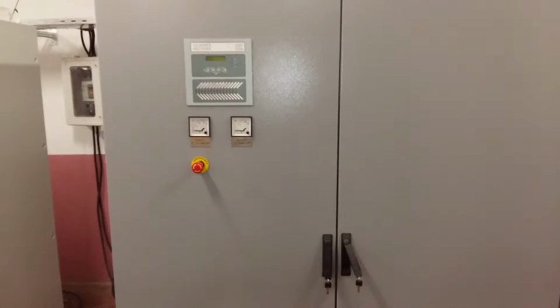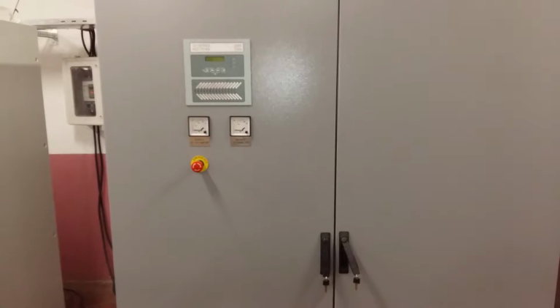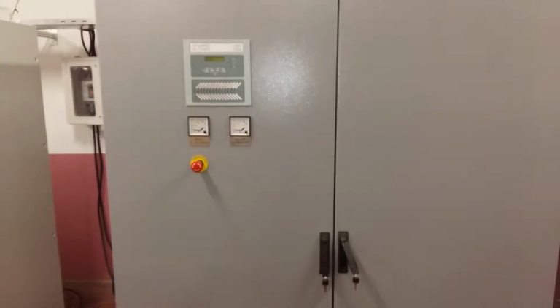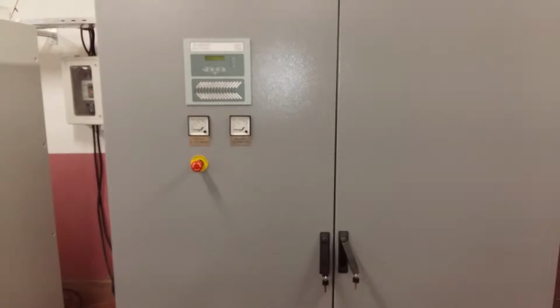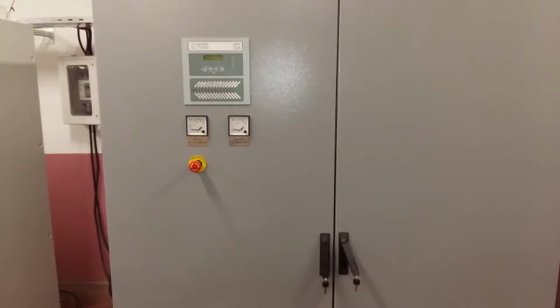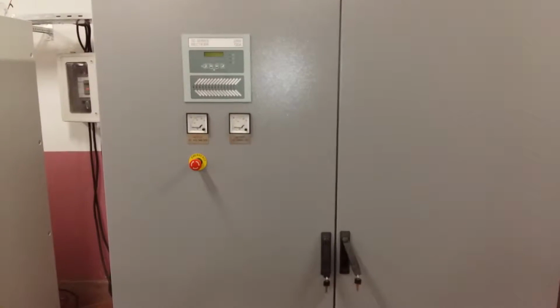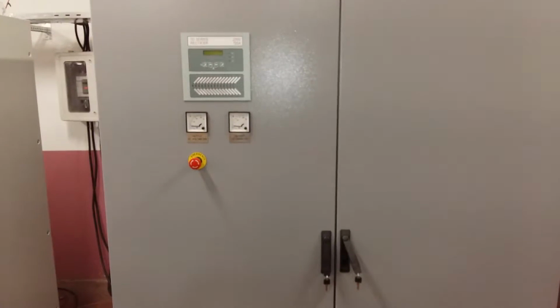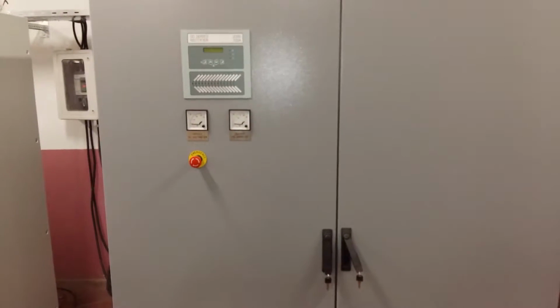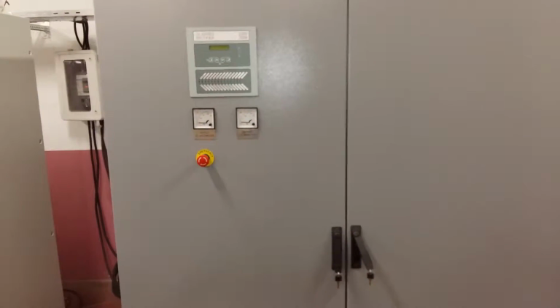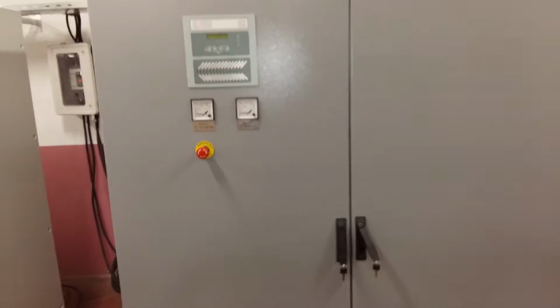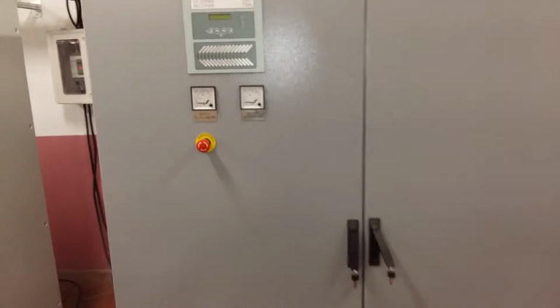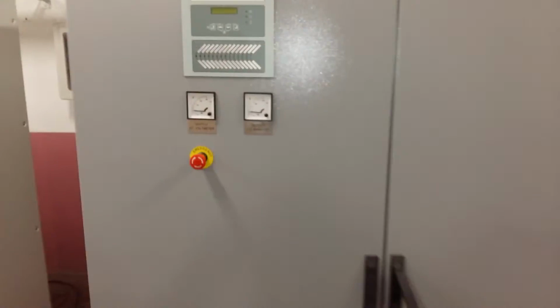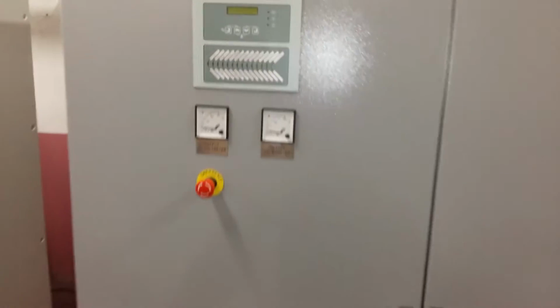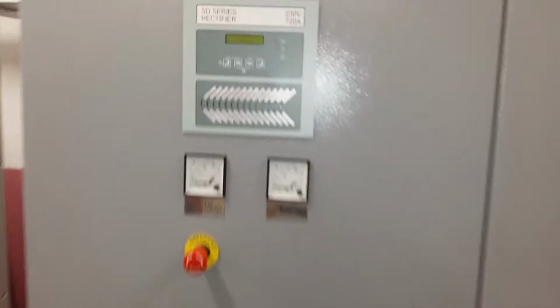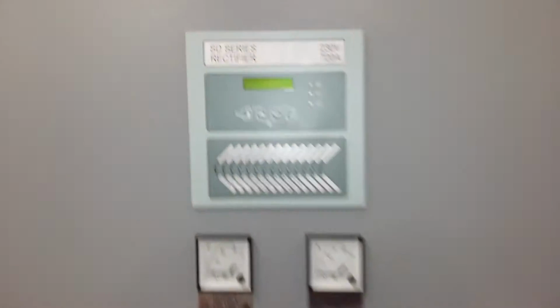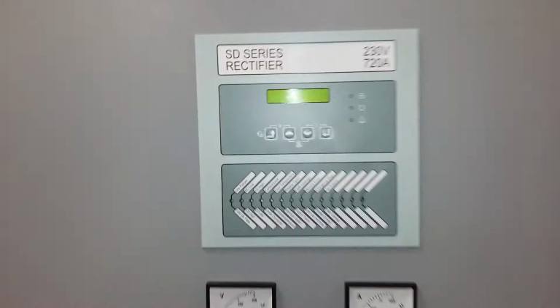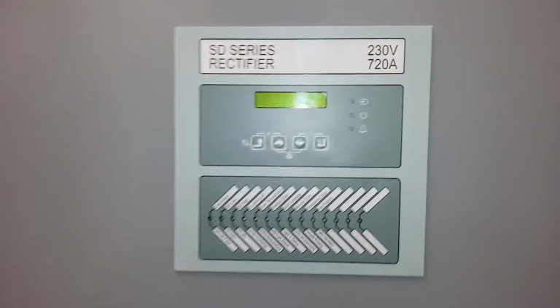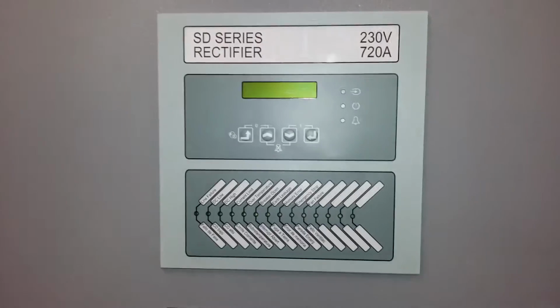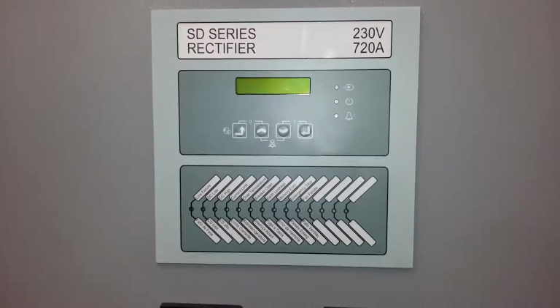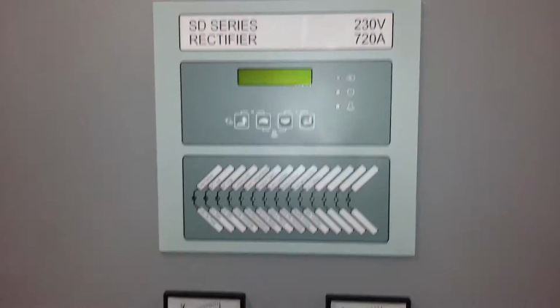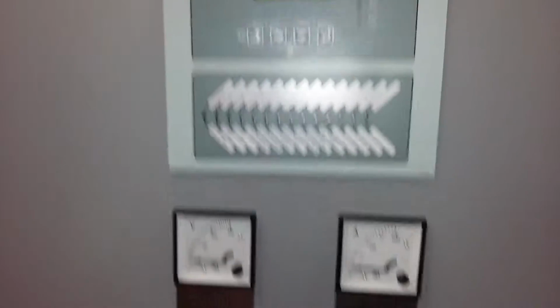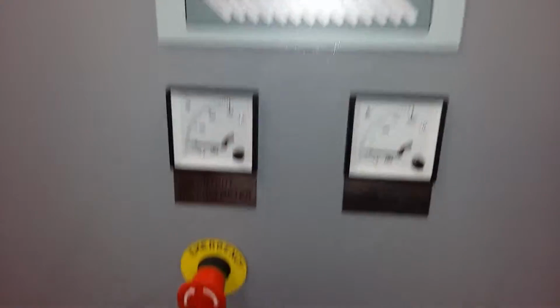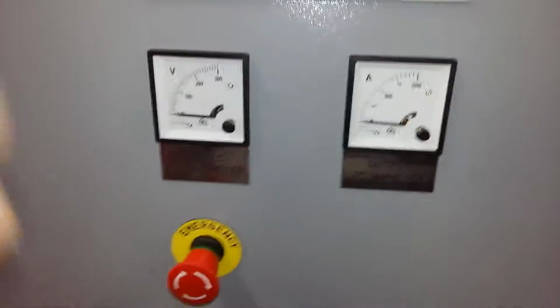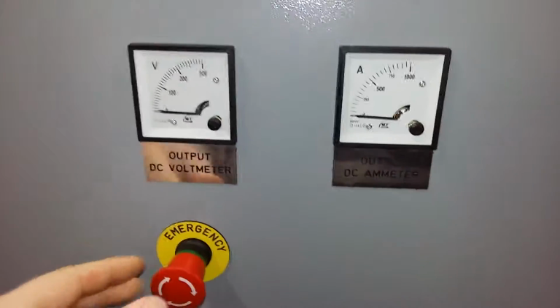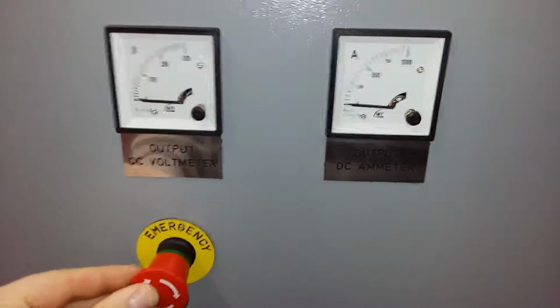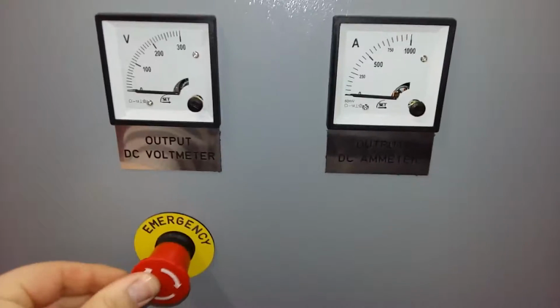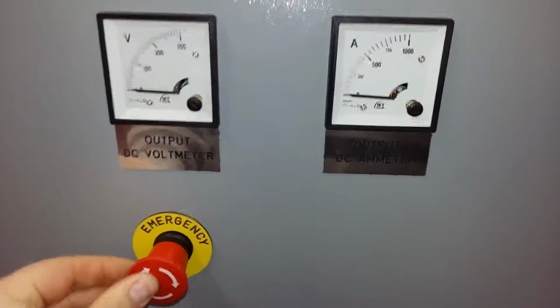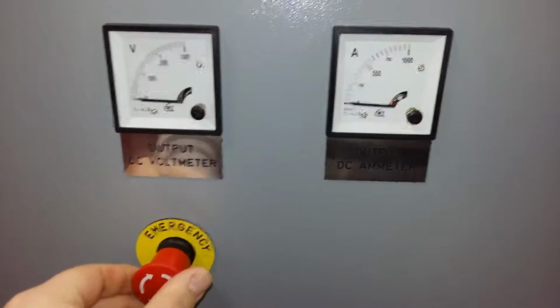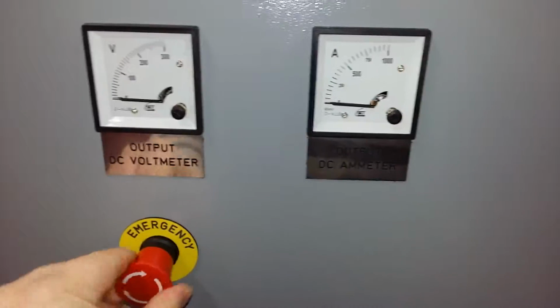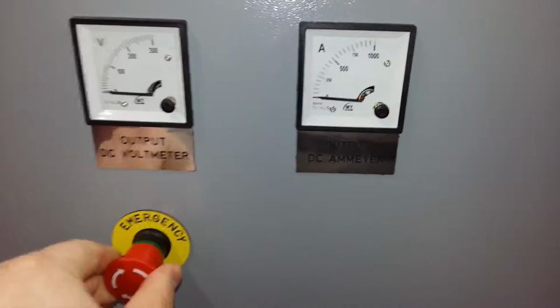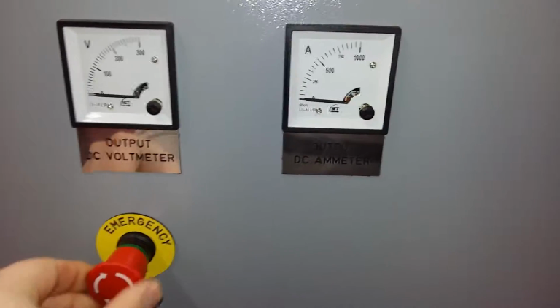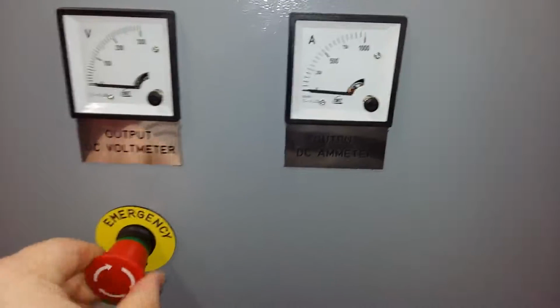This is the switching on procedure of the device. The device is off — be sure that the emergency button is off.